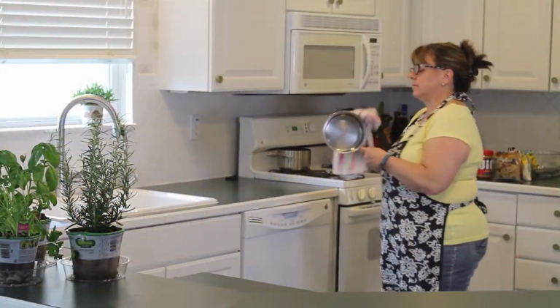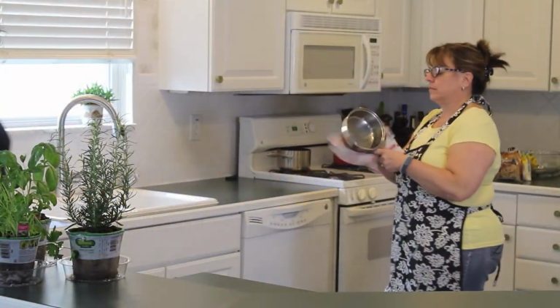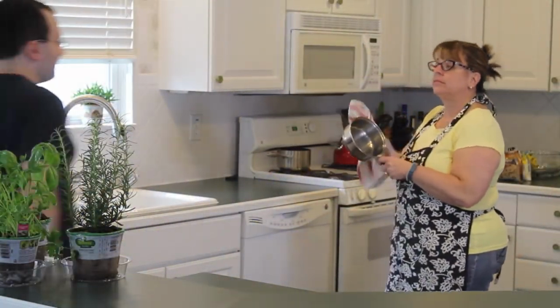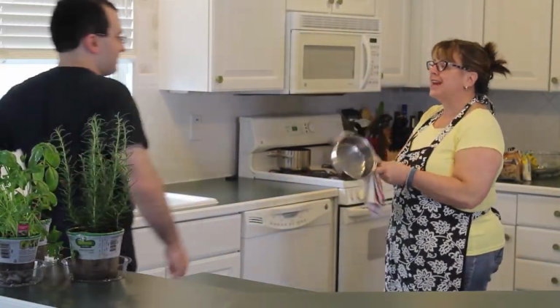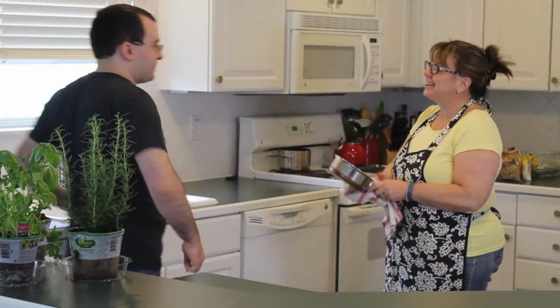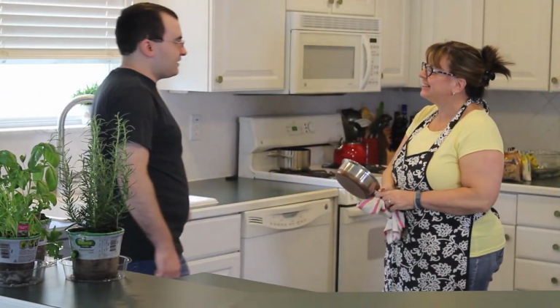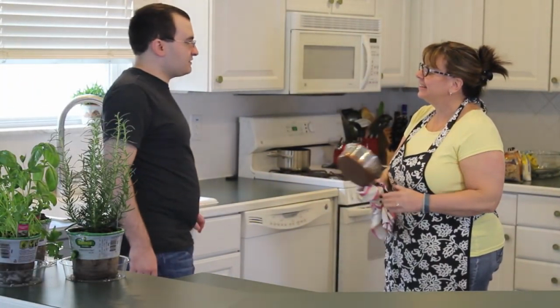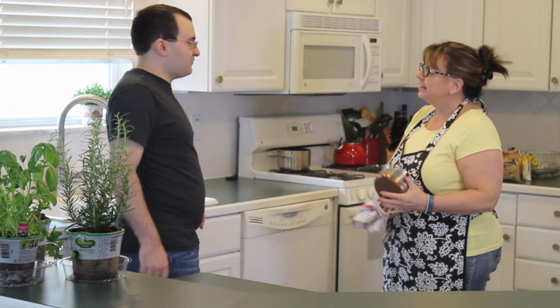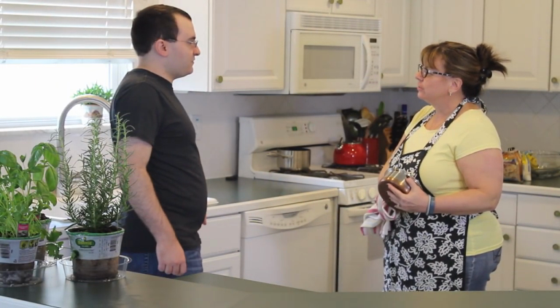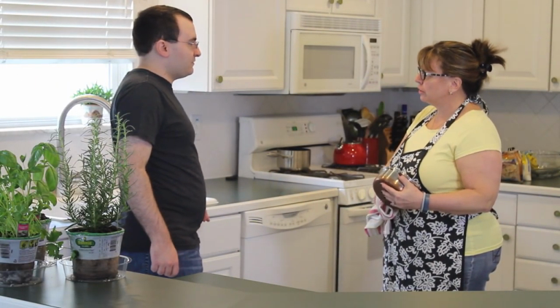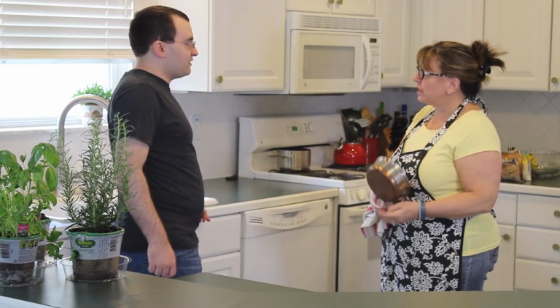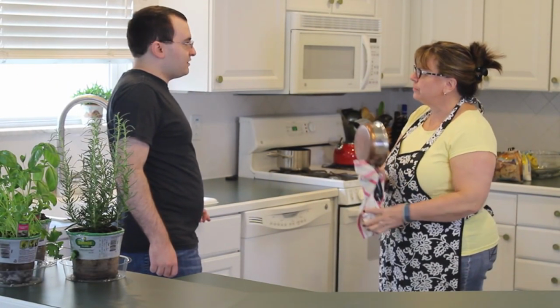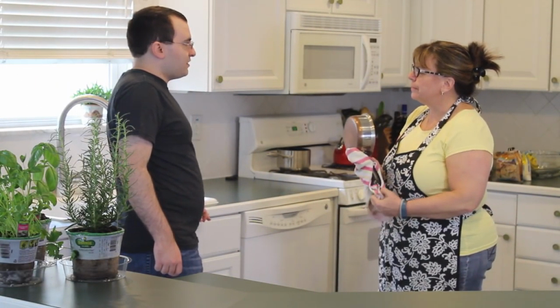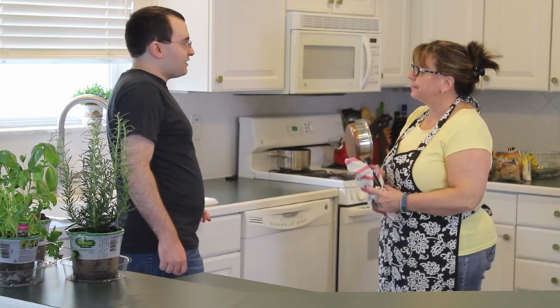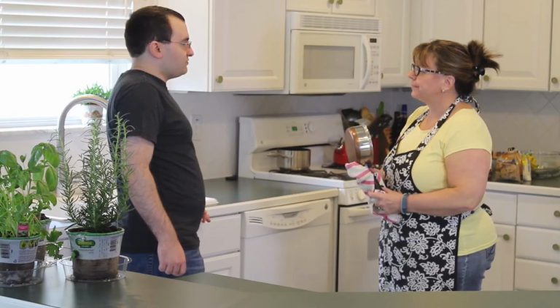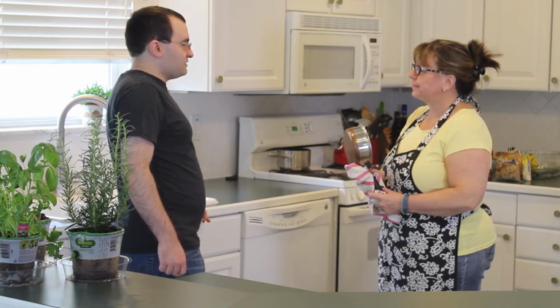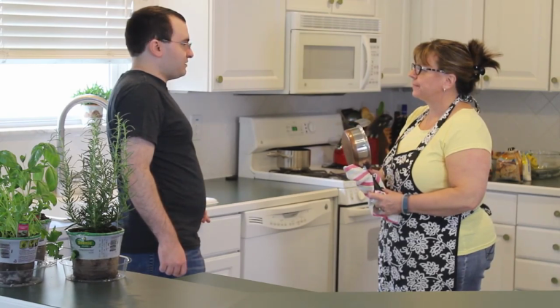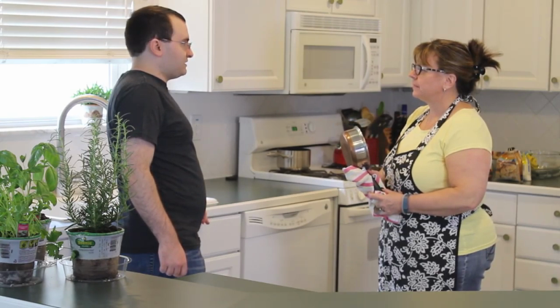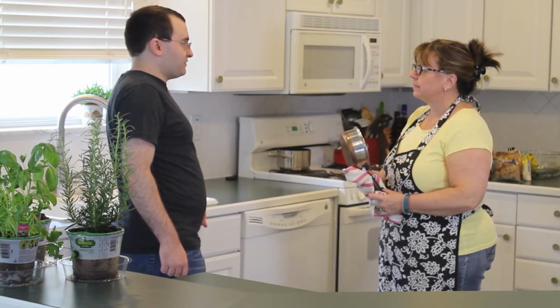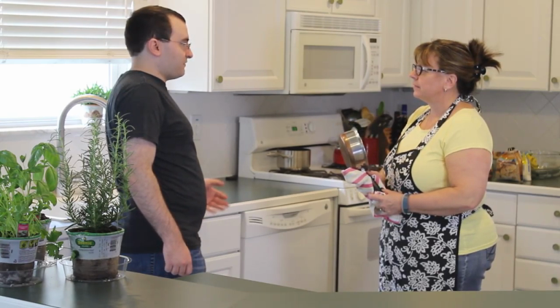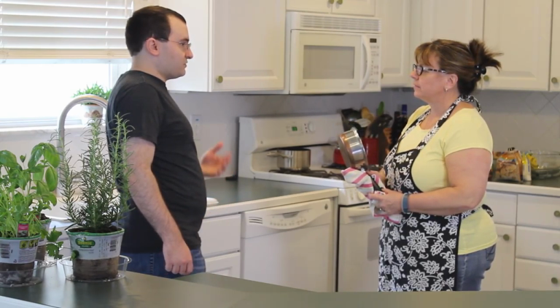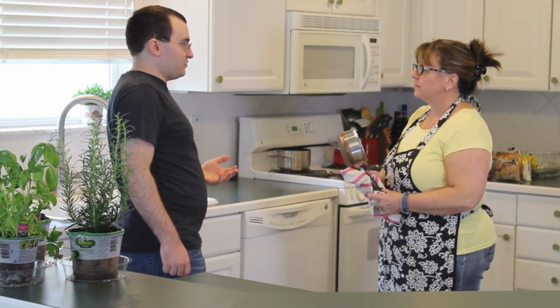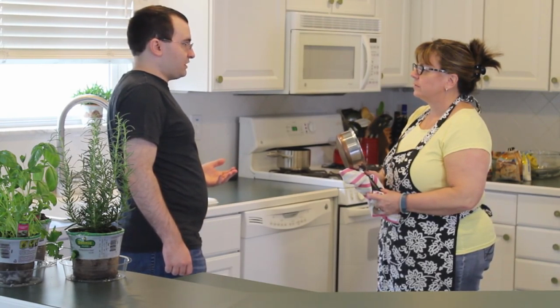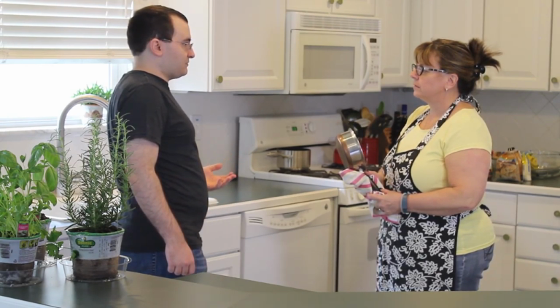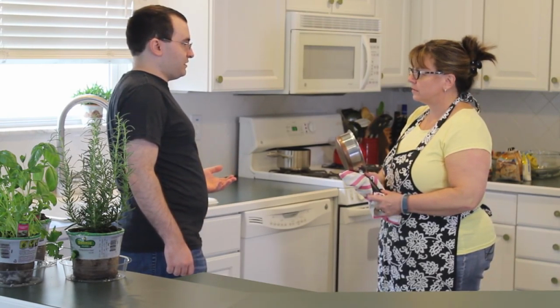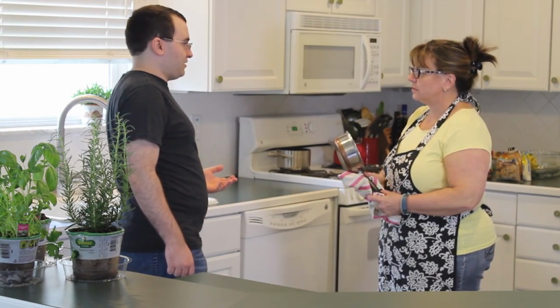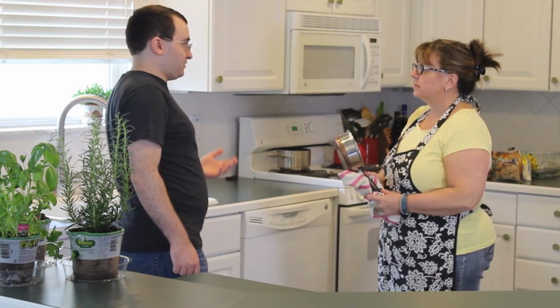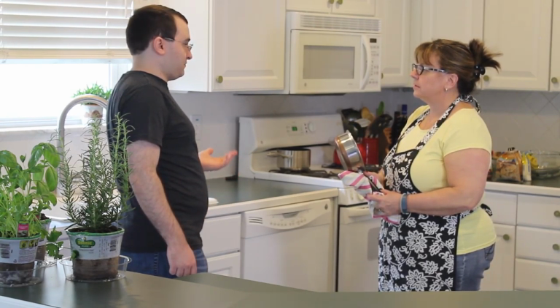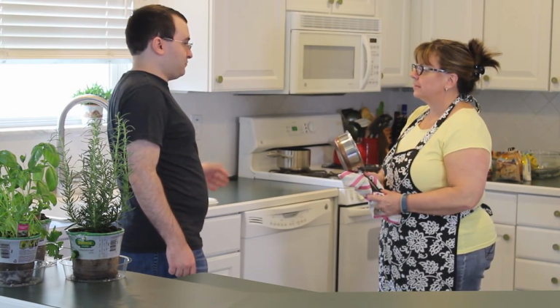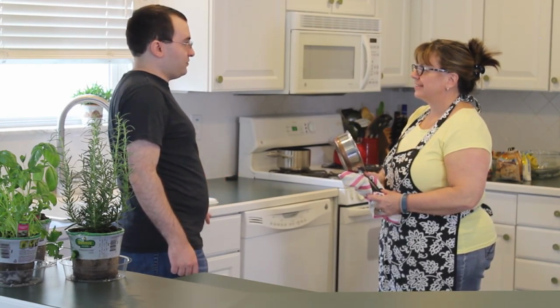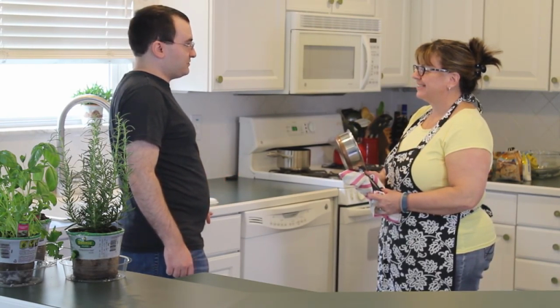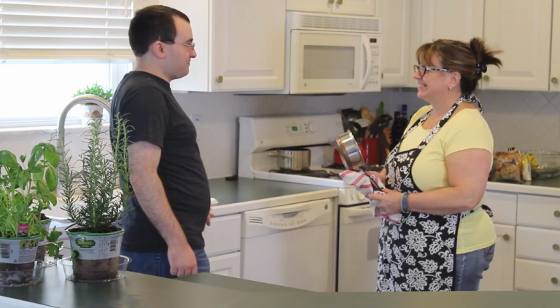Hey mom. Hey Alec. Can I ask for a favor? Sure. What can I do for you? Can you teach me how to make something? My friends are coming over and I'd like to be a pretty good host for them.